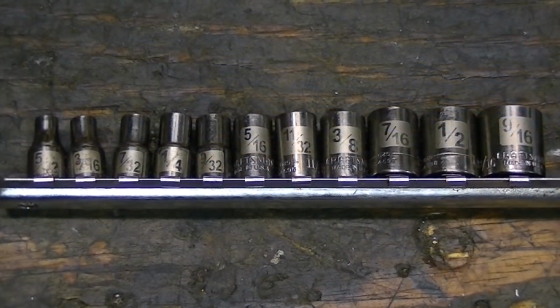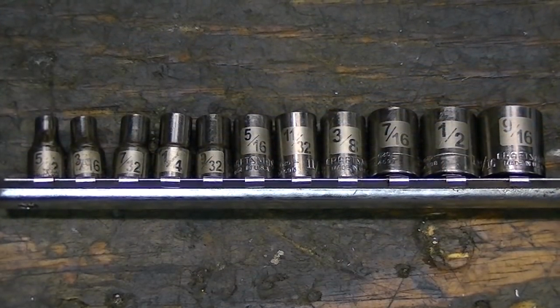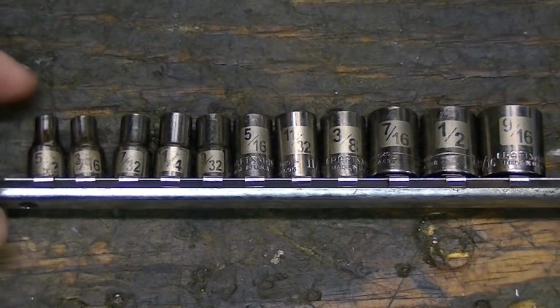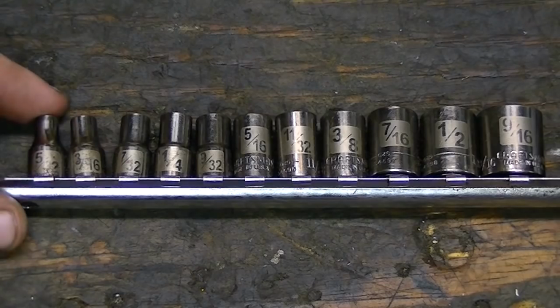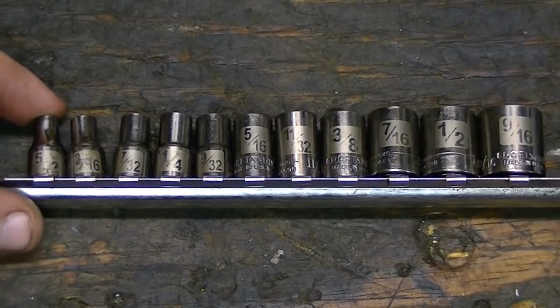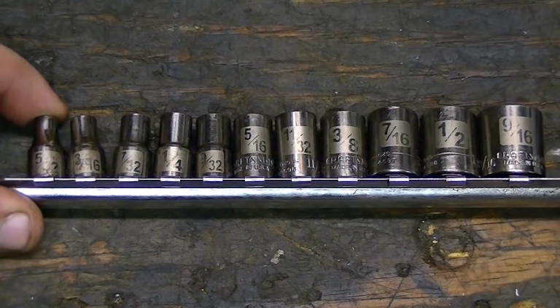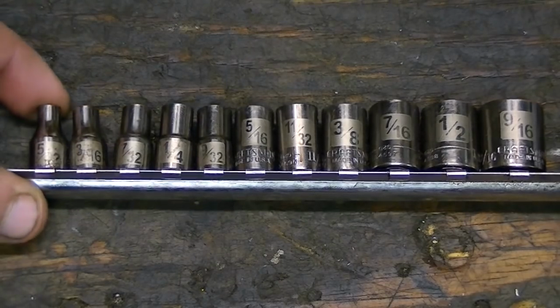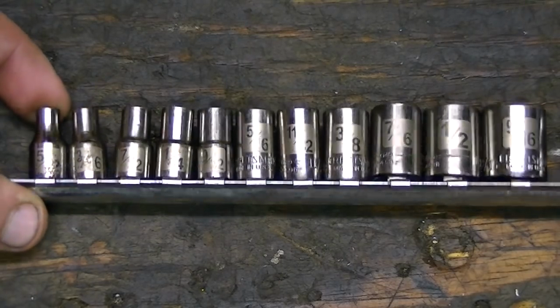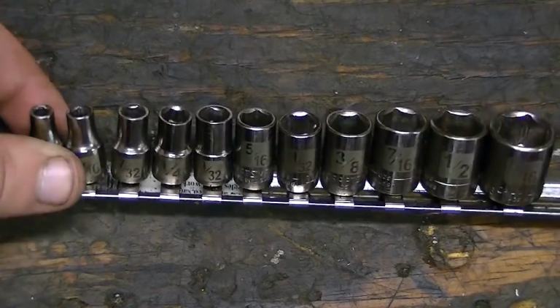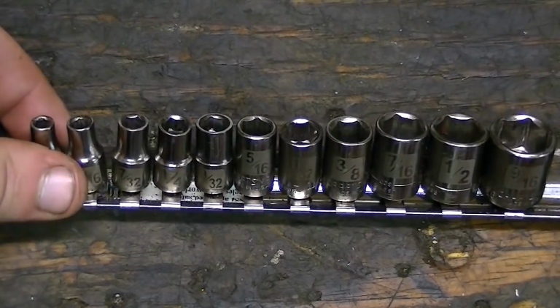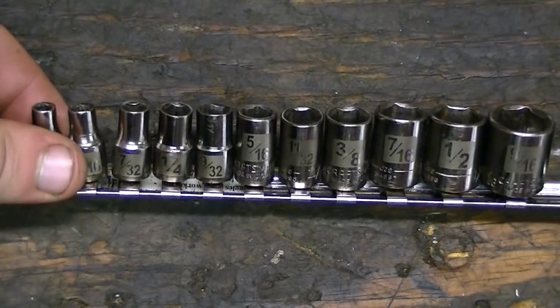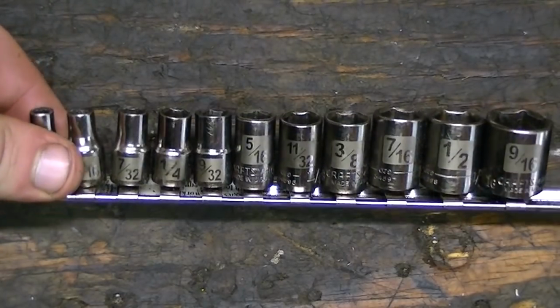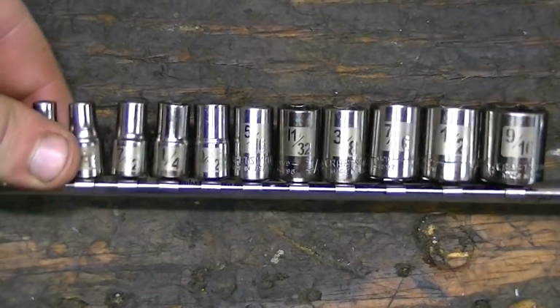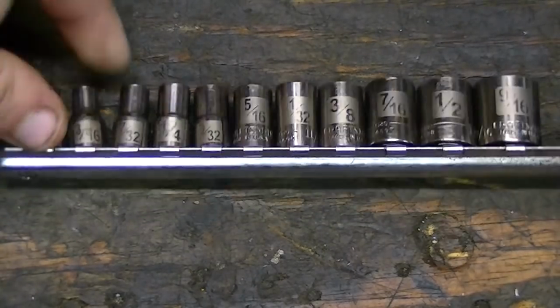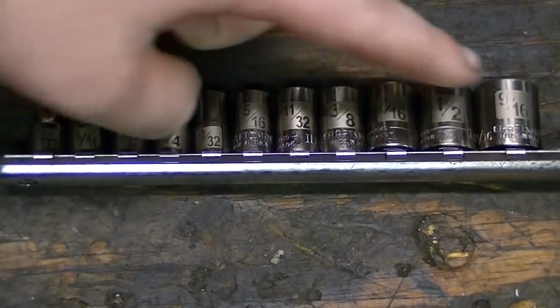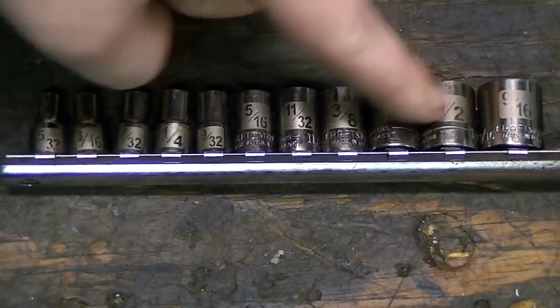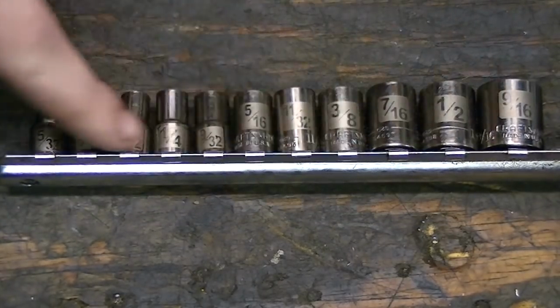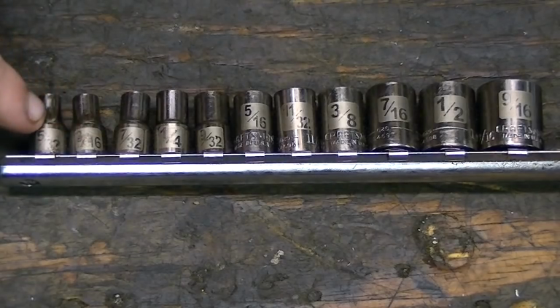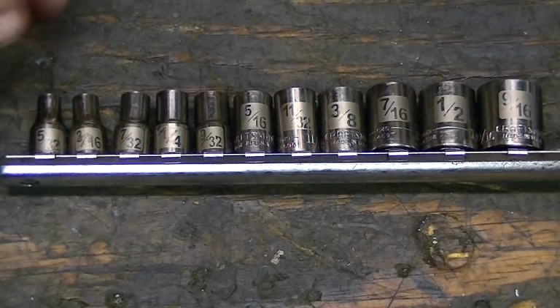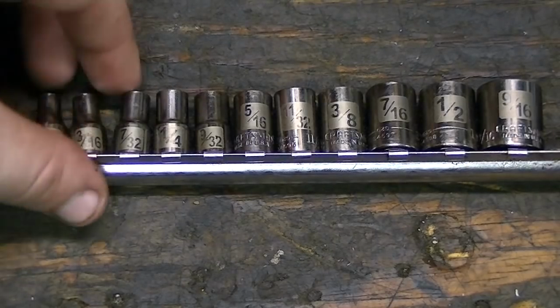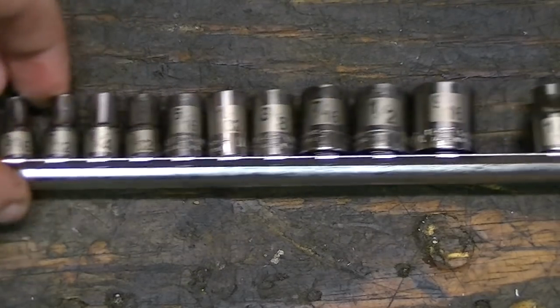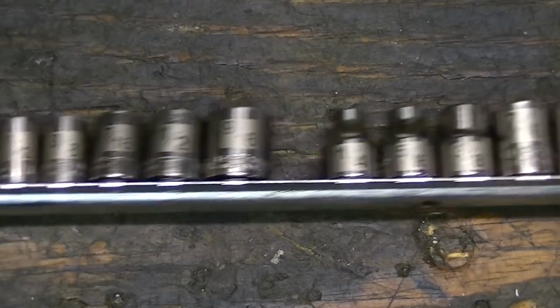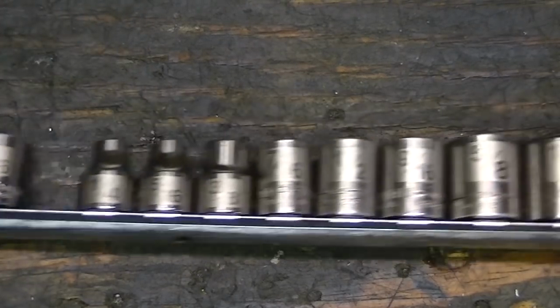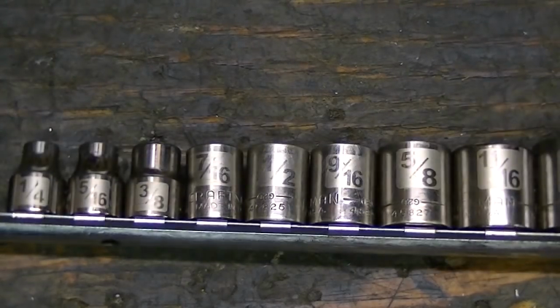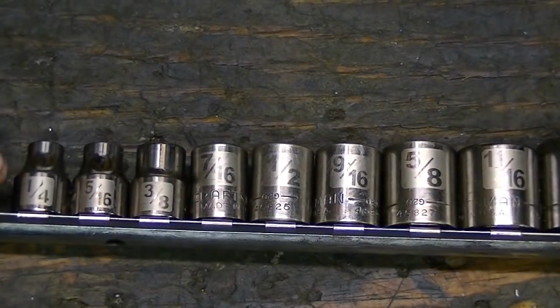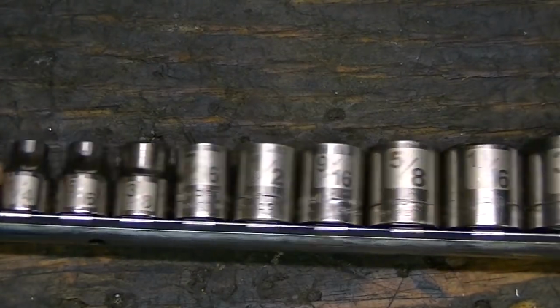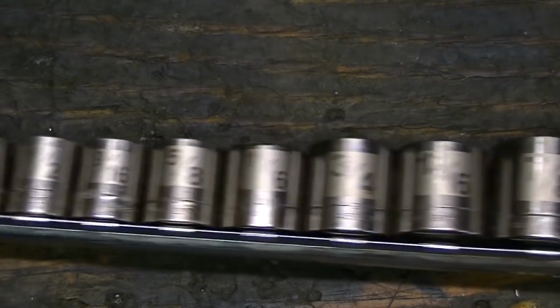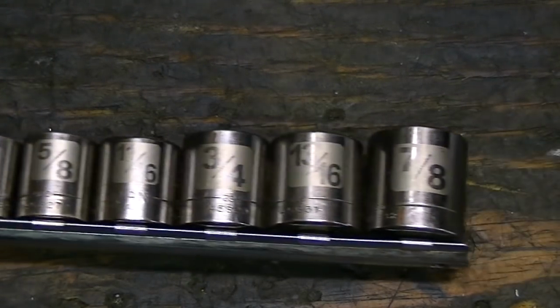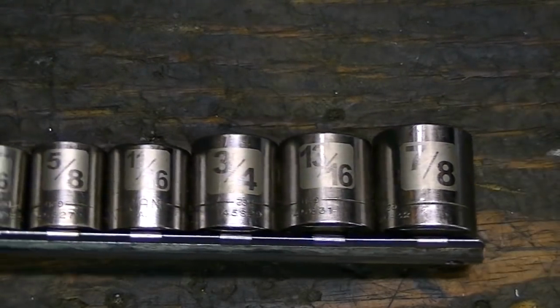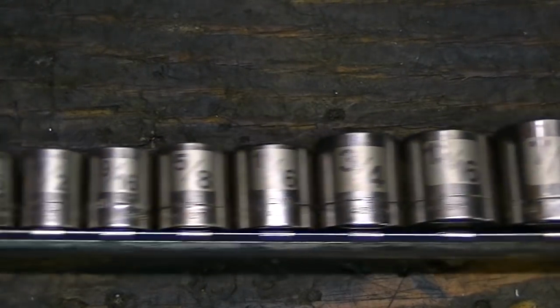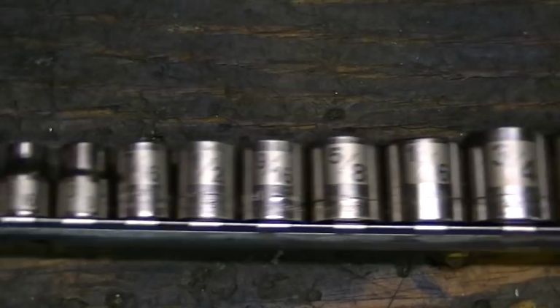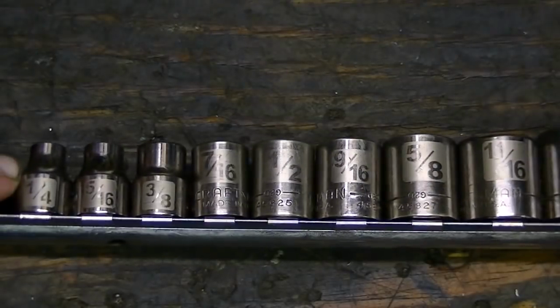And of course, you will need a good set of sockets for your ratchets. Through here, these are all quarter inch drive, and on the other side, these are all three-eighths inch drive.